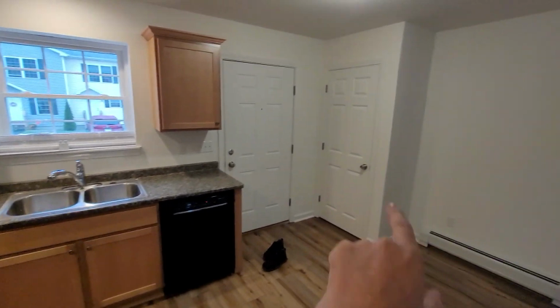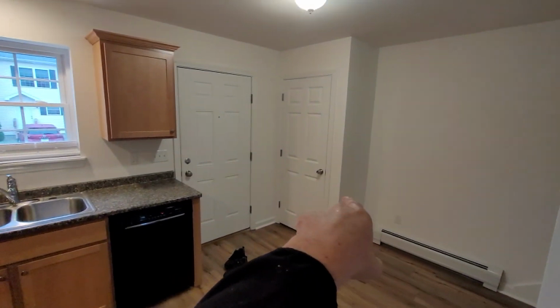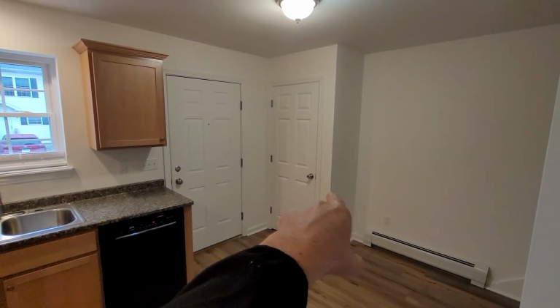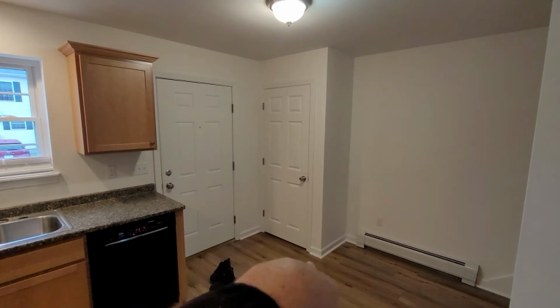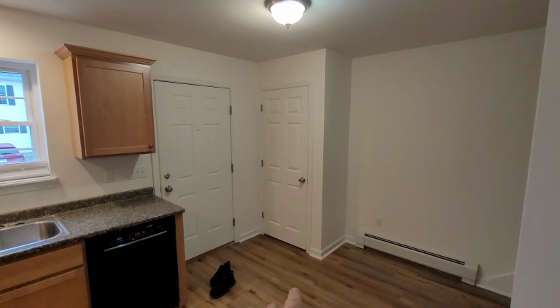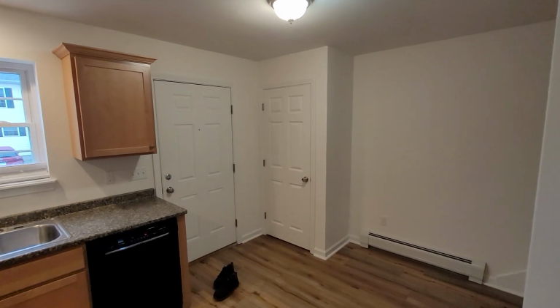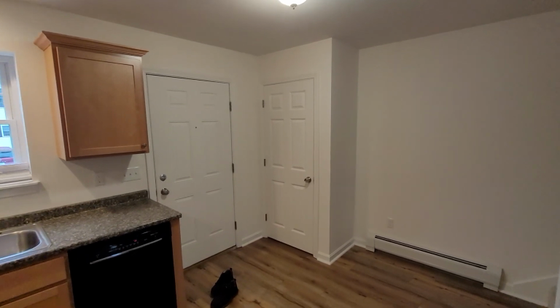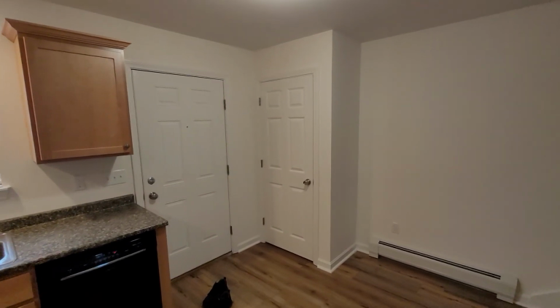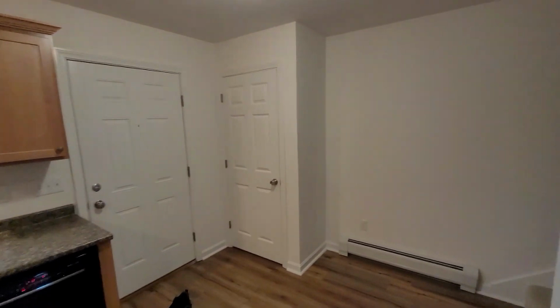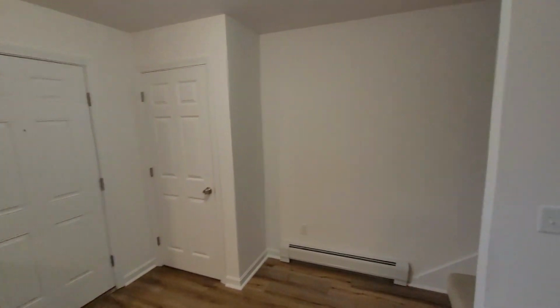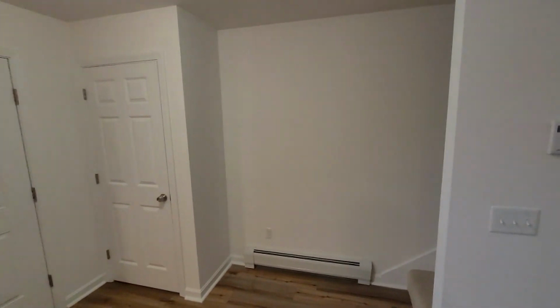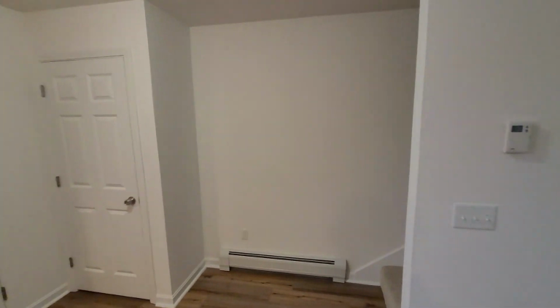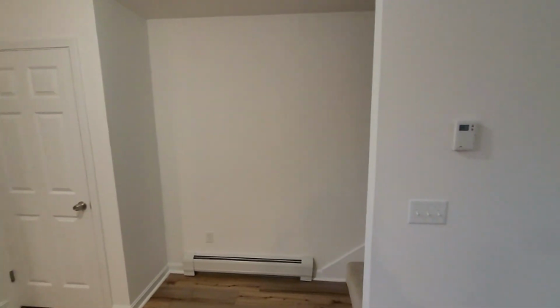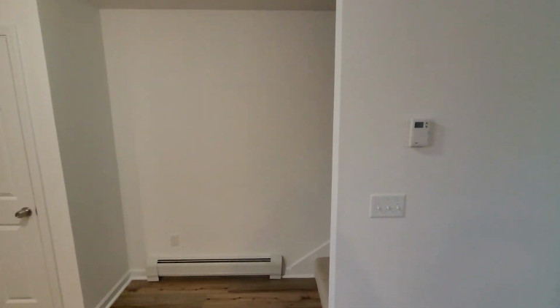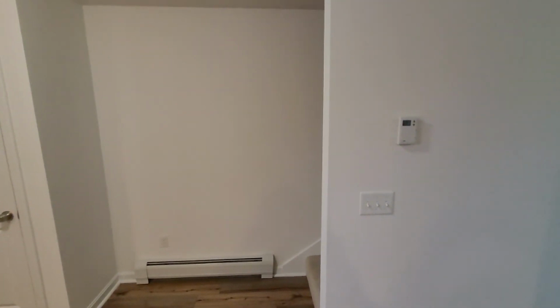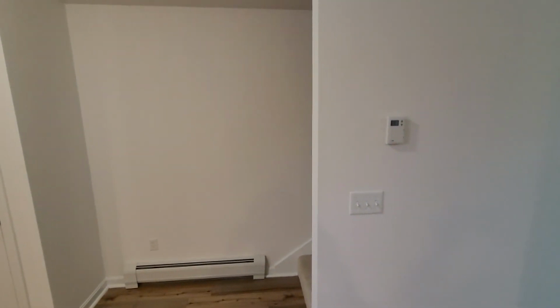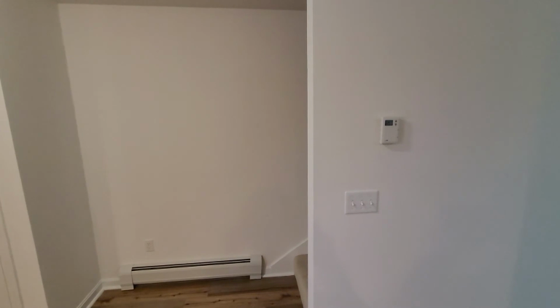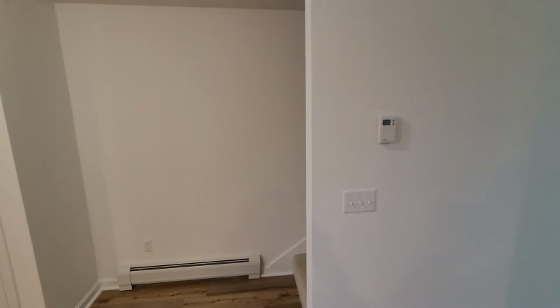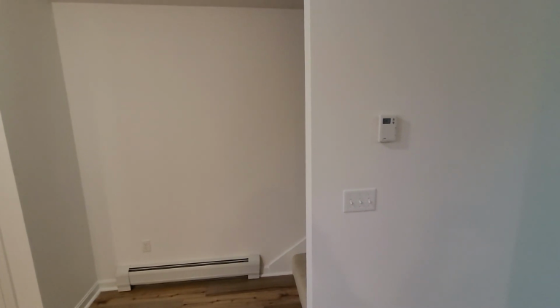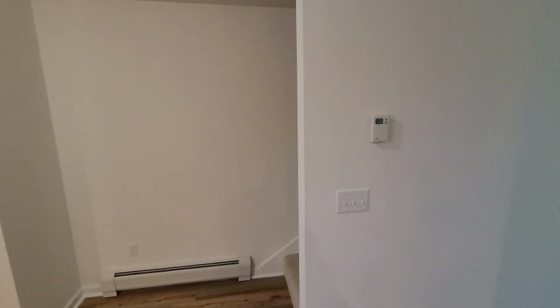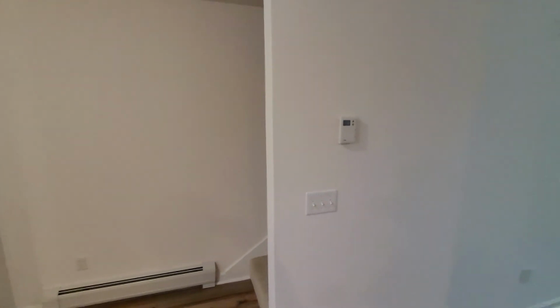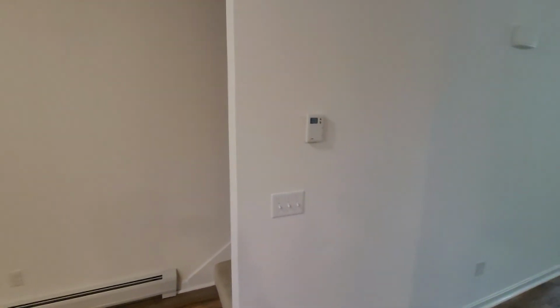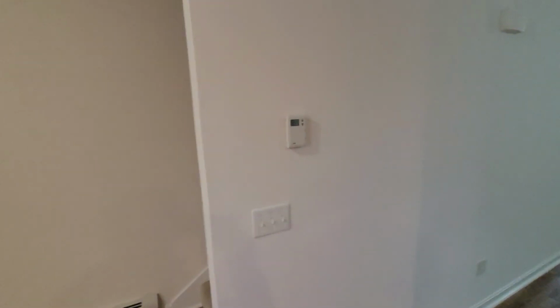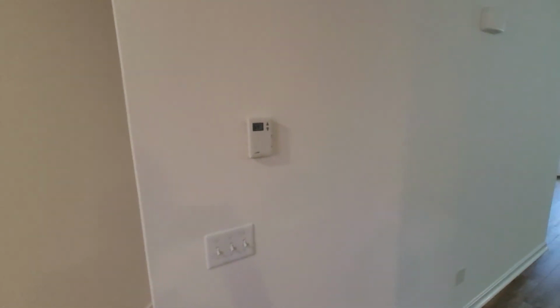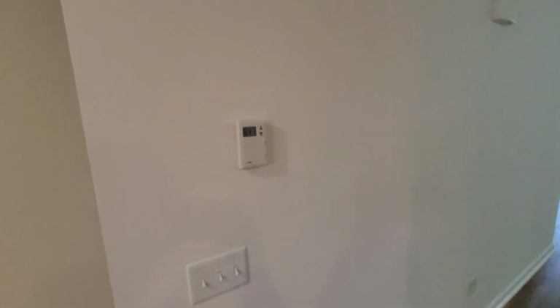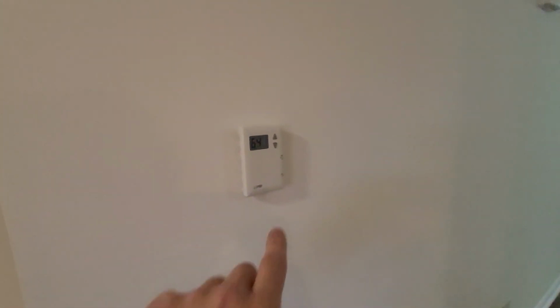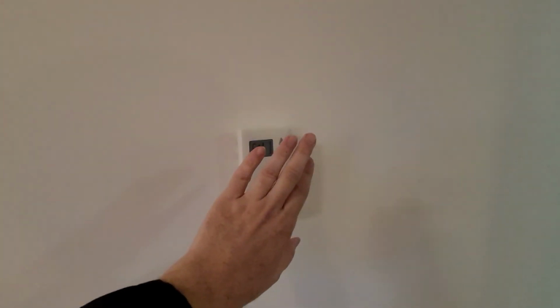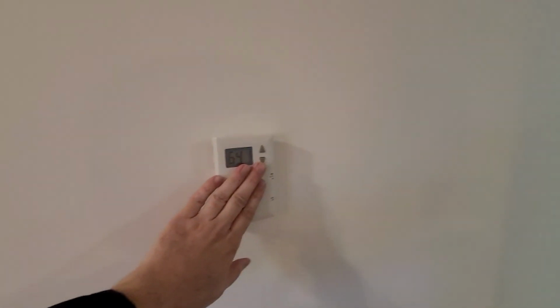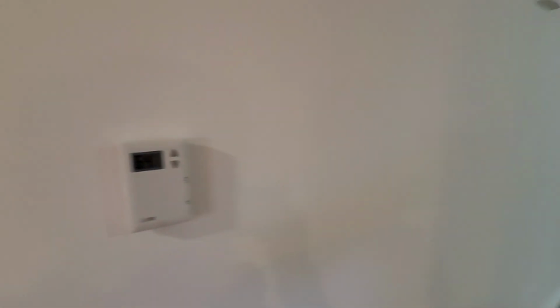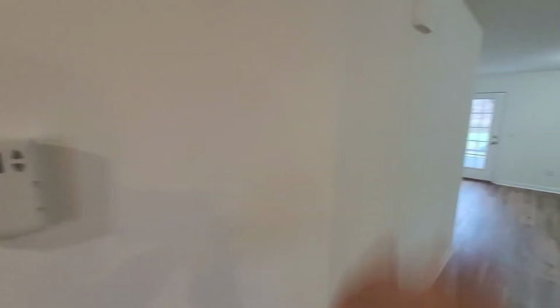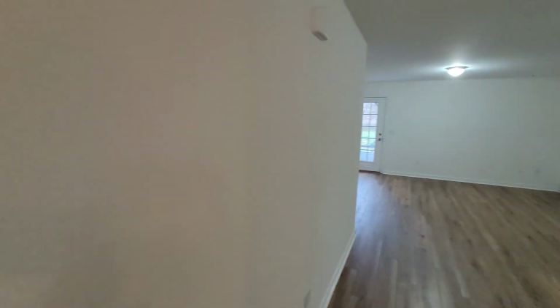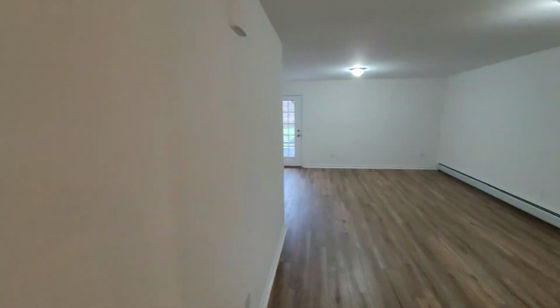There is a coat closet as you come in. One of the neat things is that this includes the heat, water, sewer, lawn, and snow. The heat has got two thermostats — there's a thermostat on each floor.